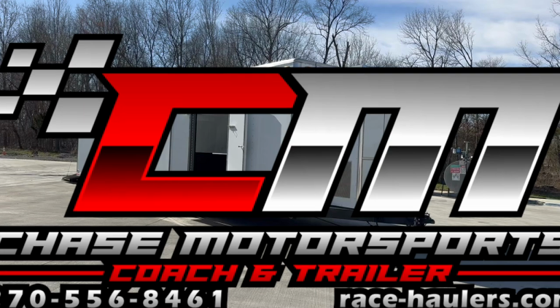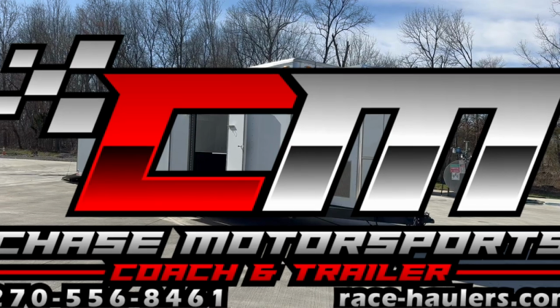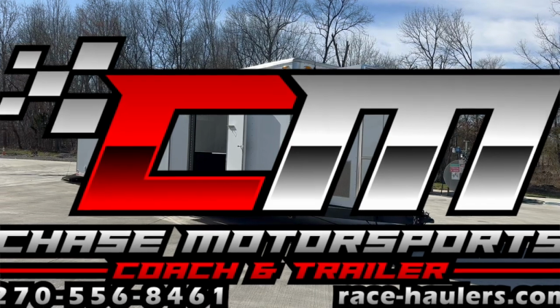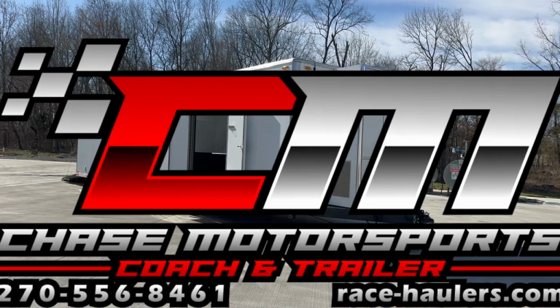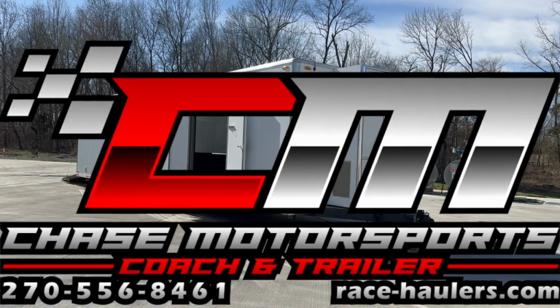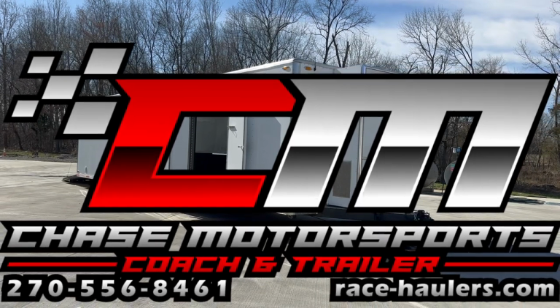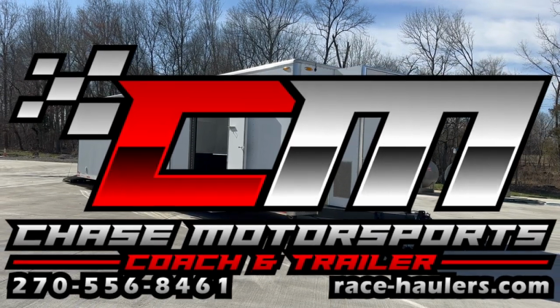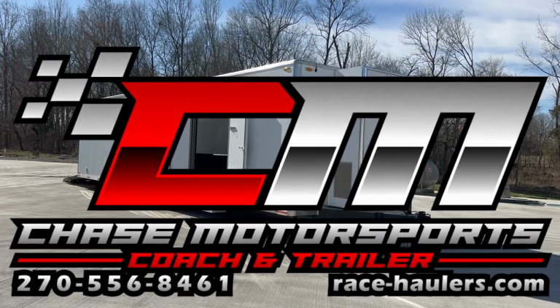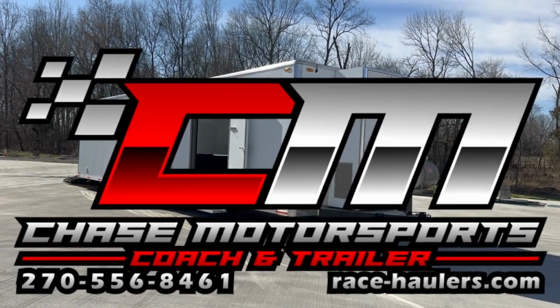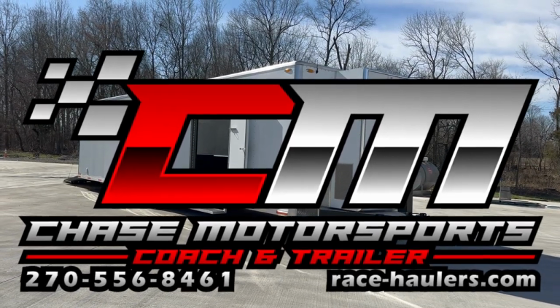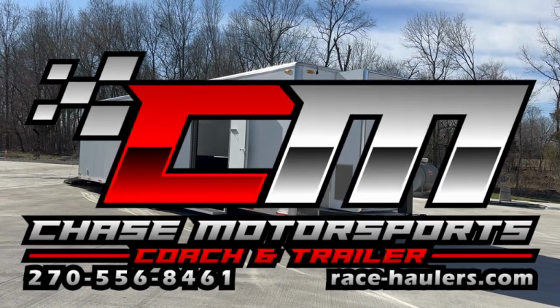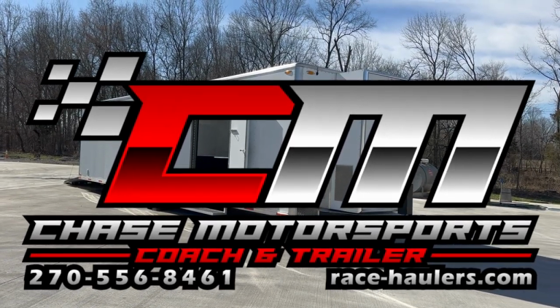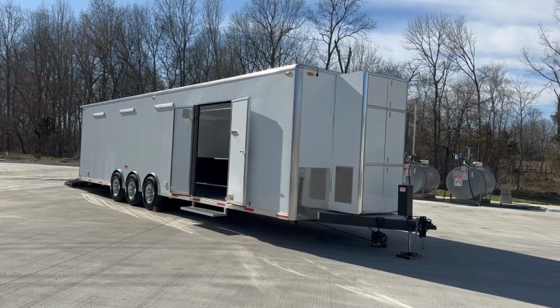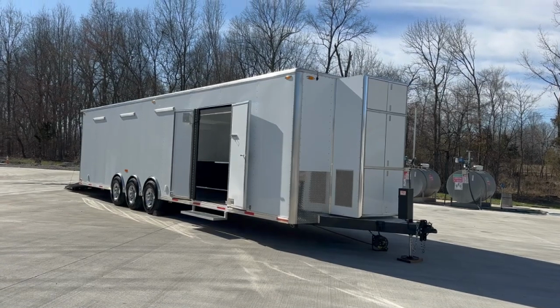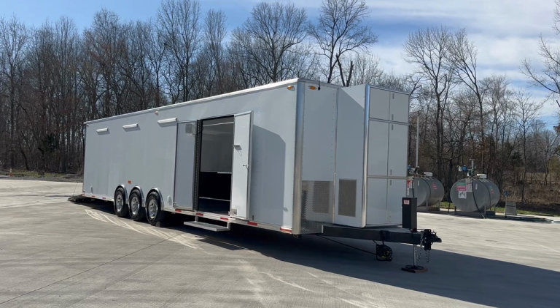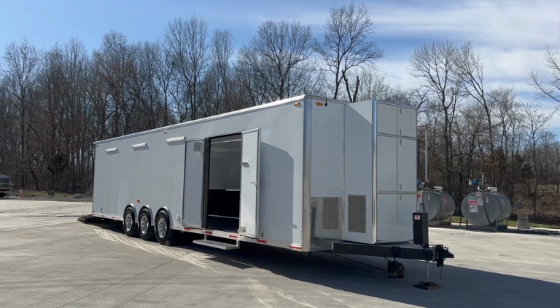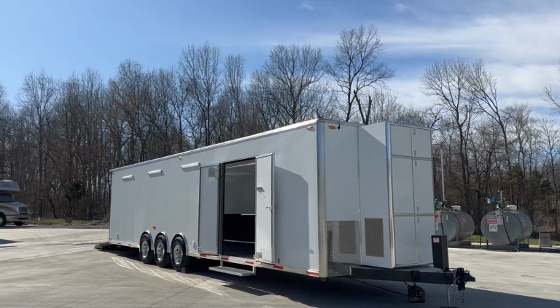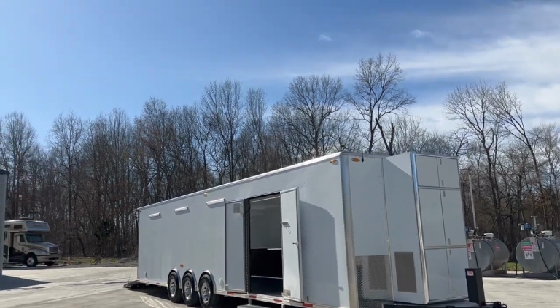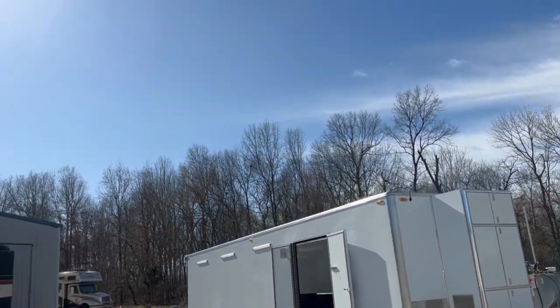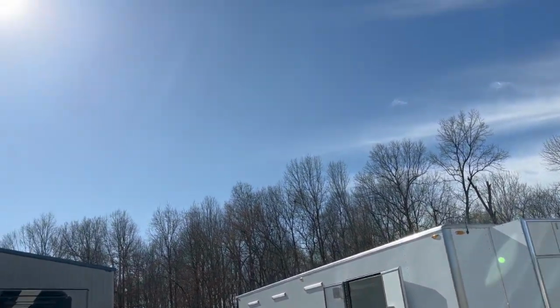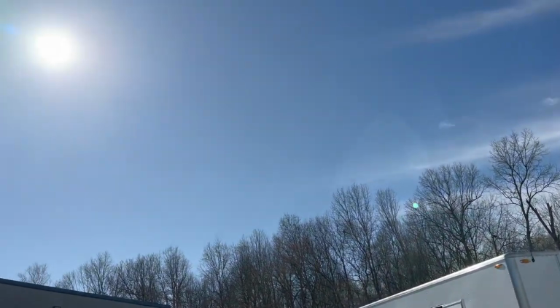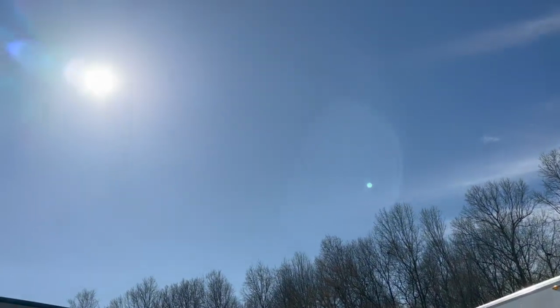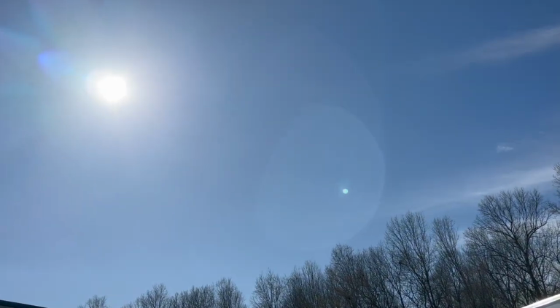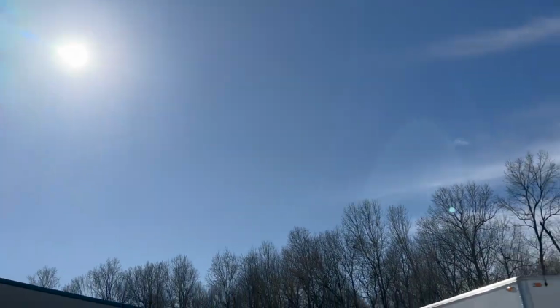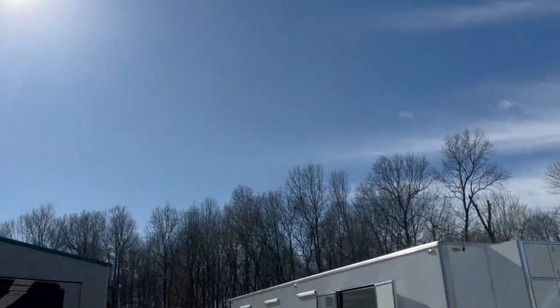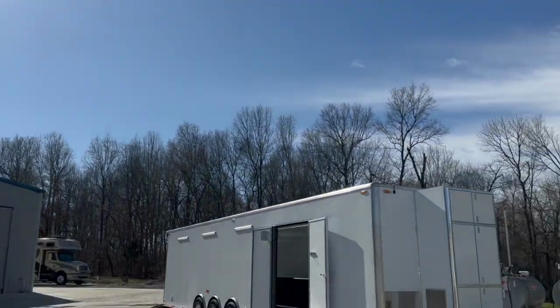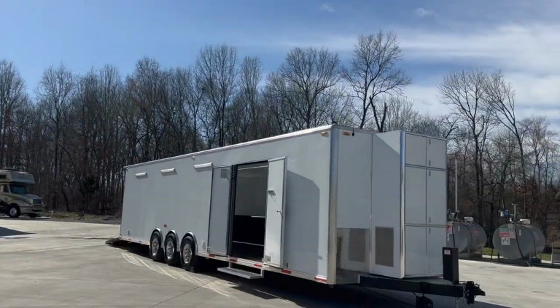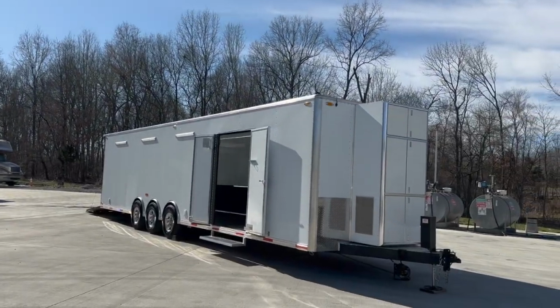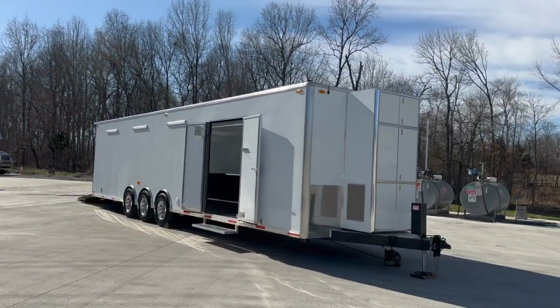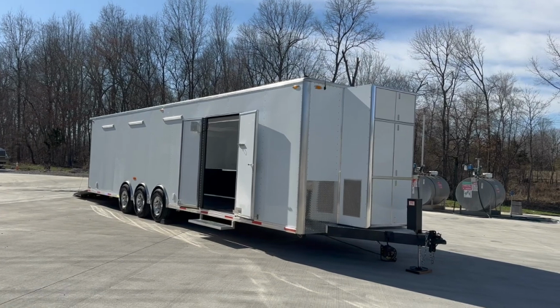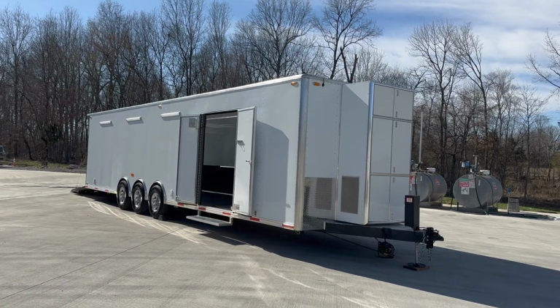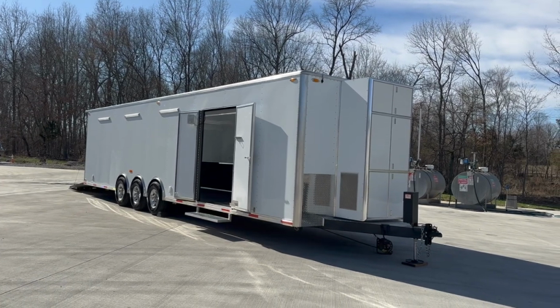Dylan Thompson, Chase Motorsports Coach and Trailer Sales, Paducah, Kentucky, on a beautiful 63 and sunny Kentucky afternoon.